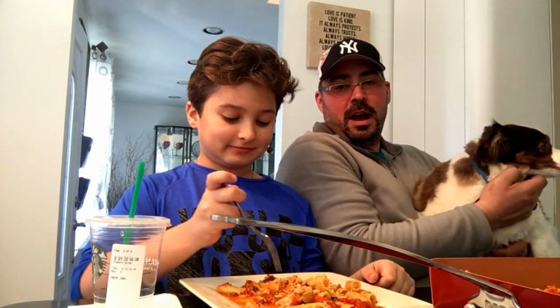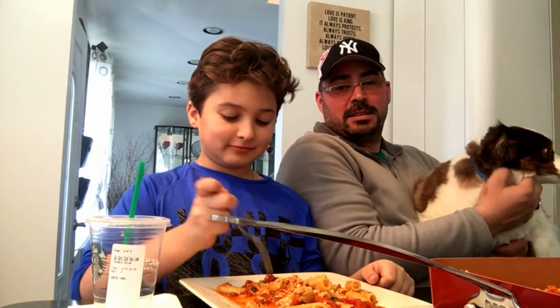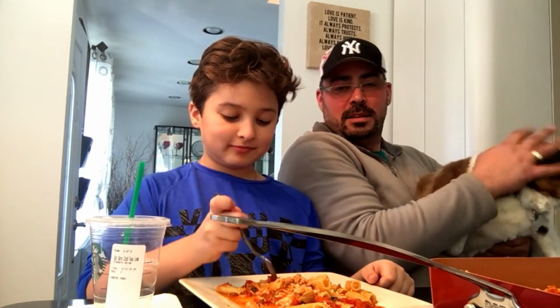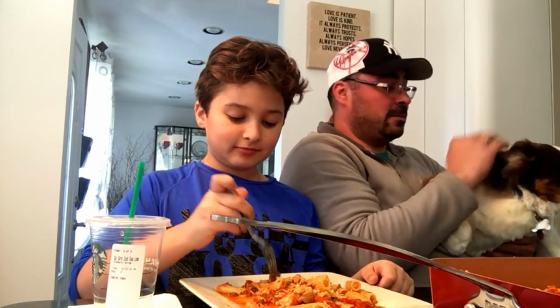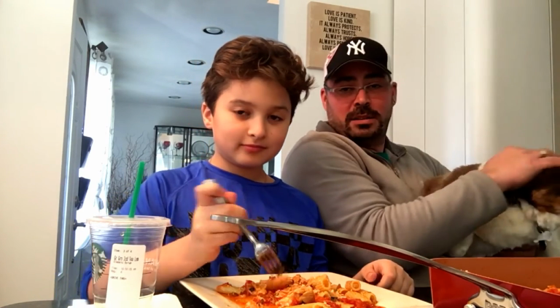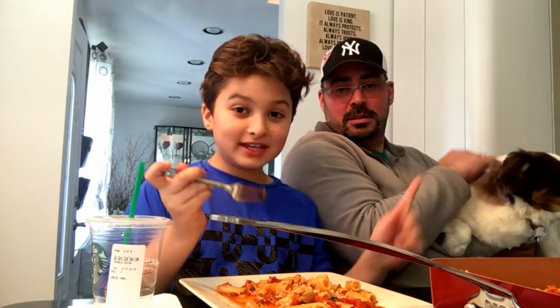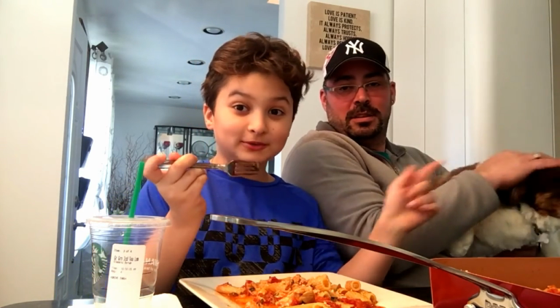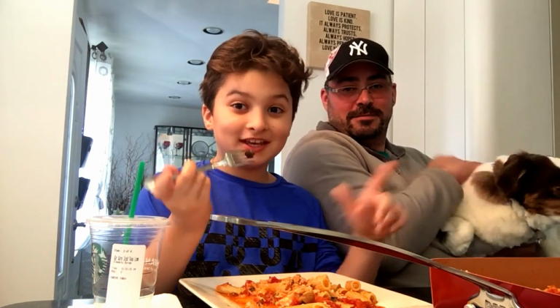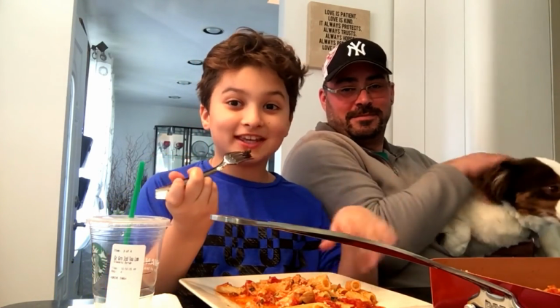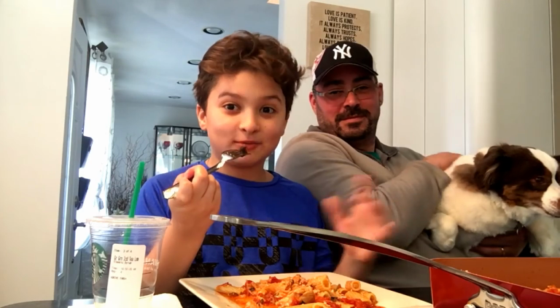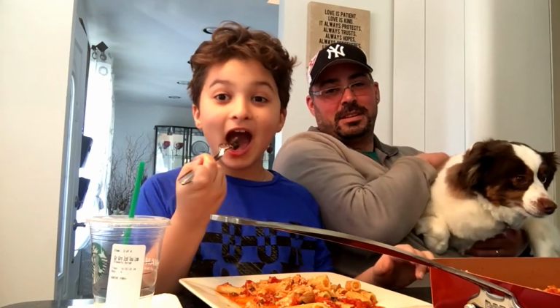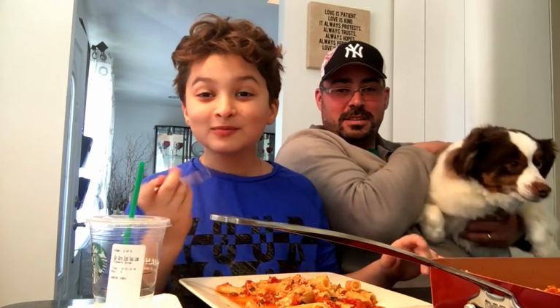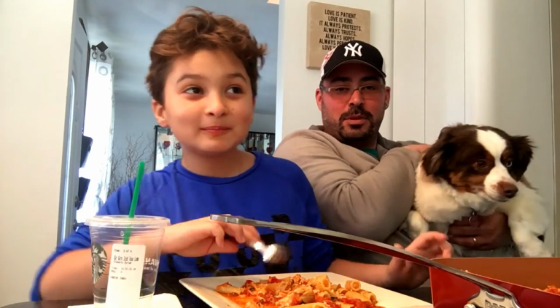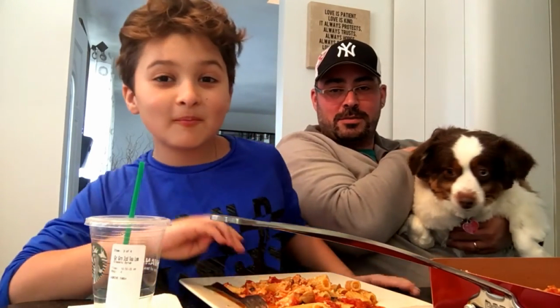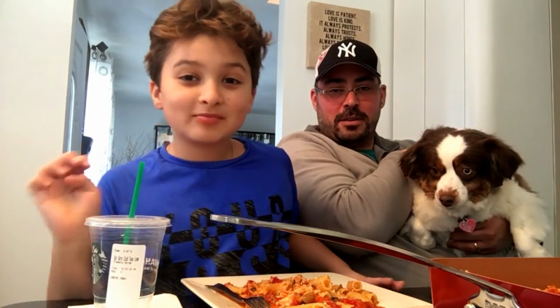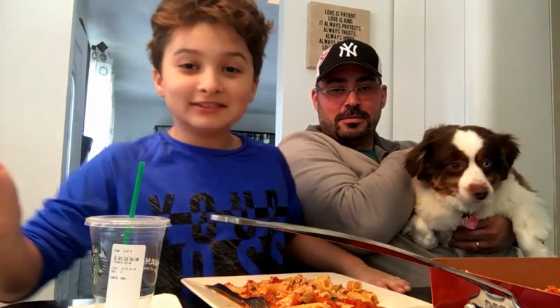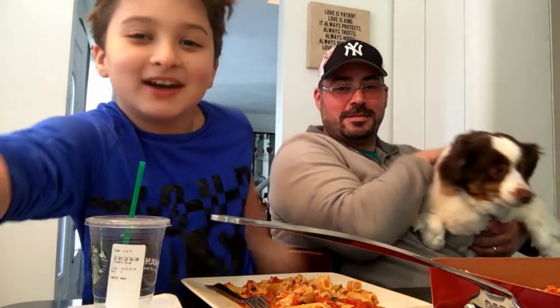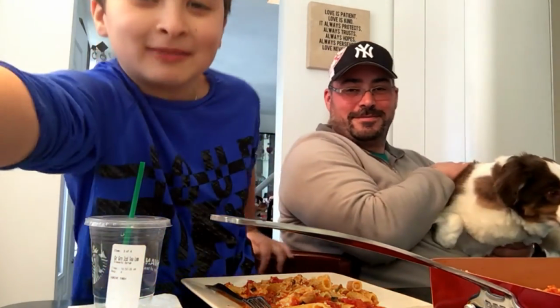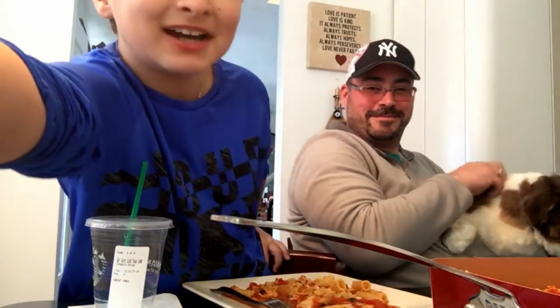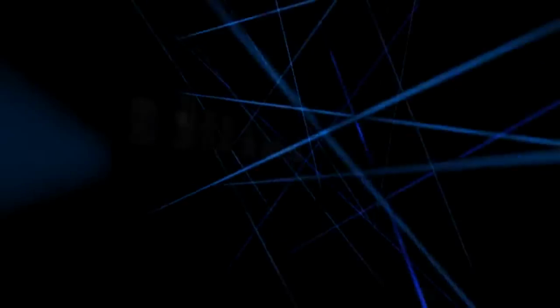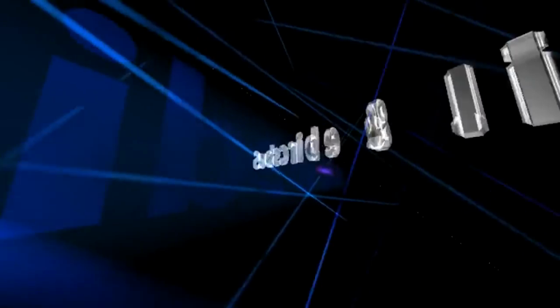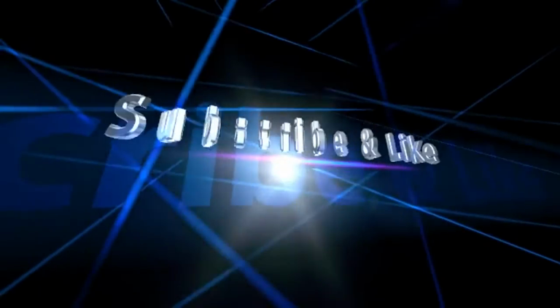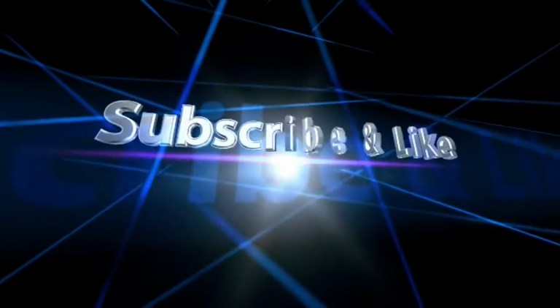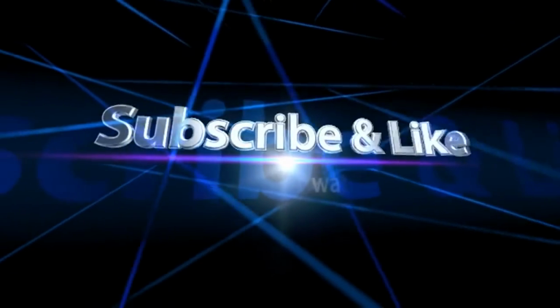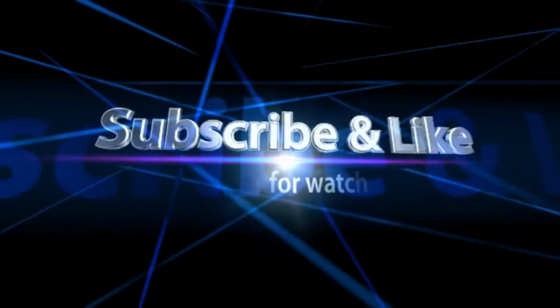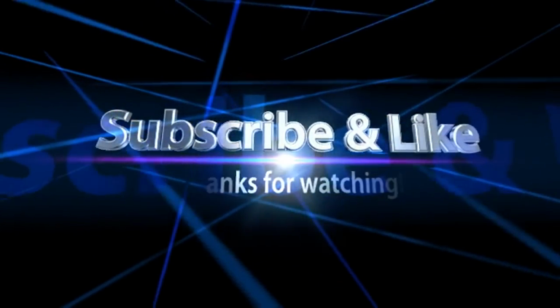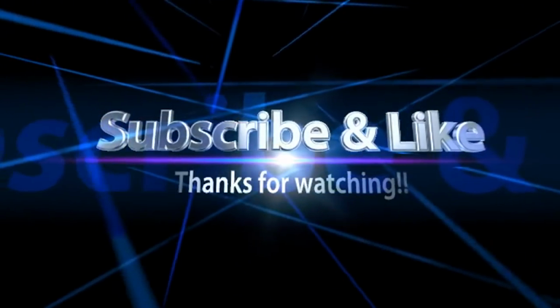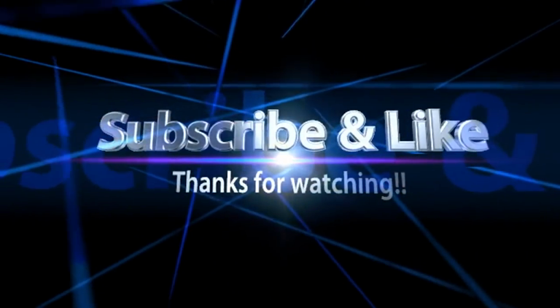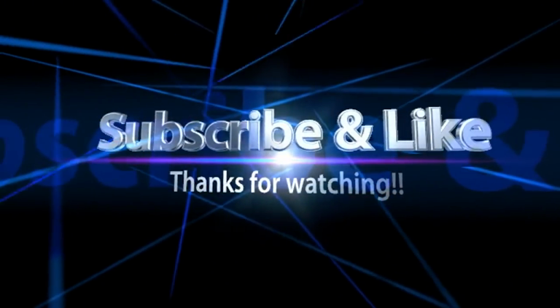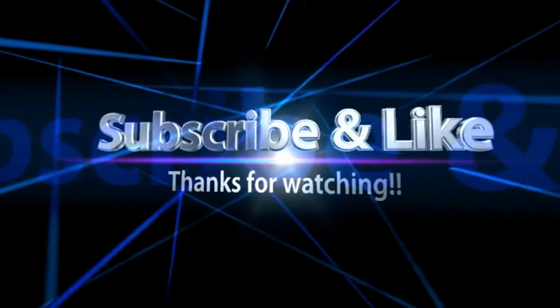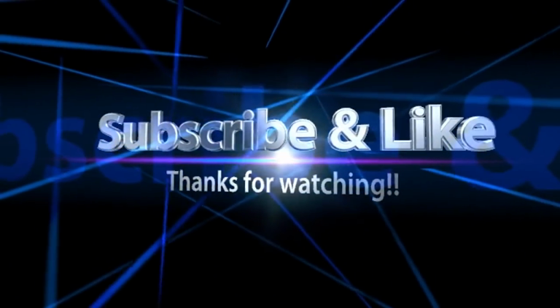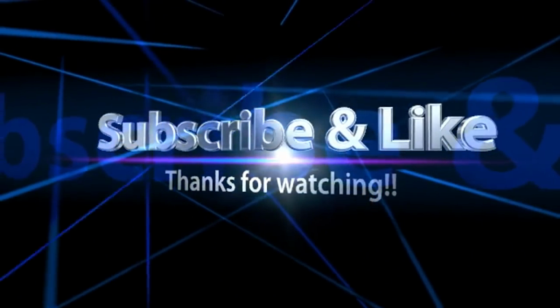Thanks for watching! That's Garfield — he eats everything — and Blue is ready for dinner. Don't forget to subscribe and like this video!